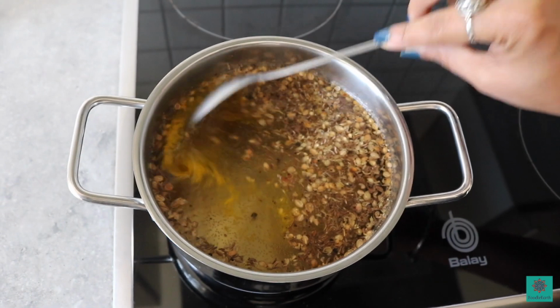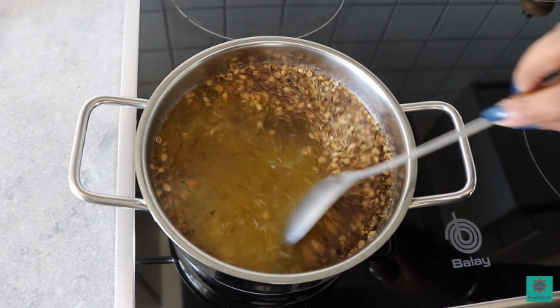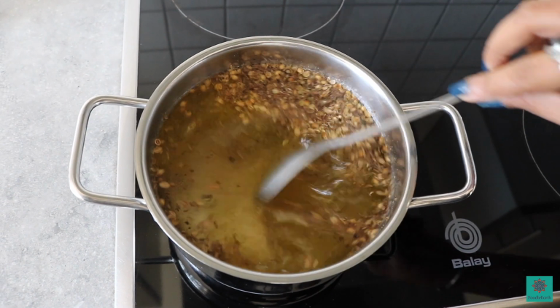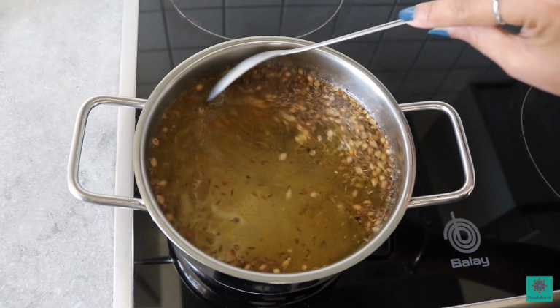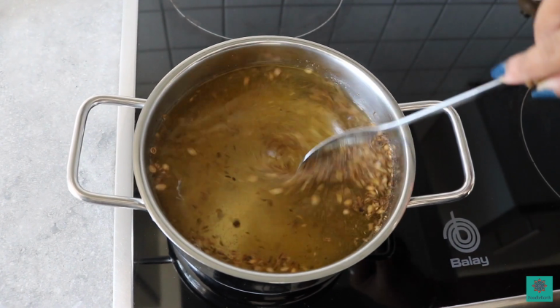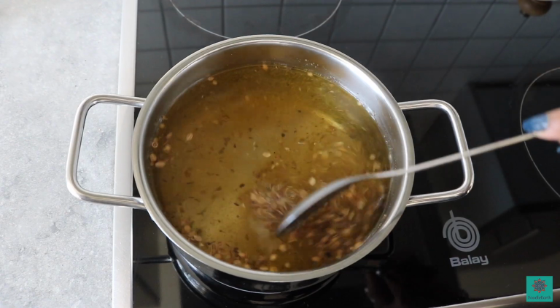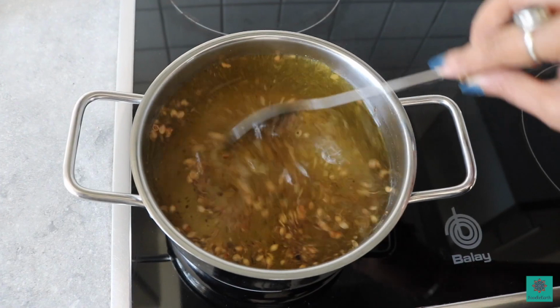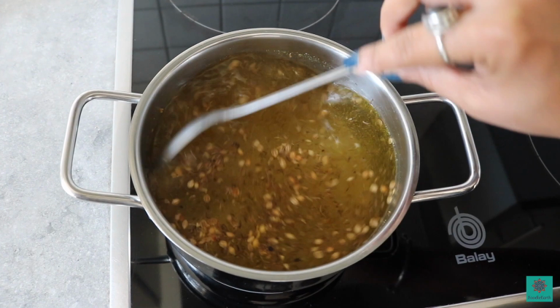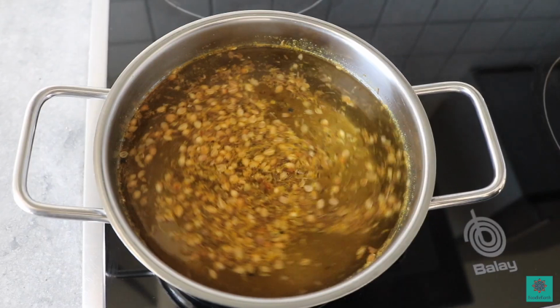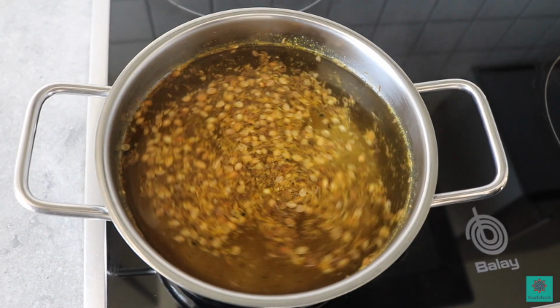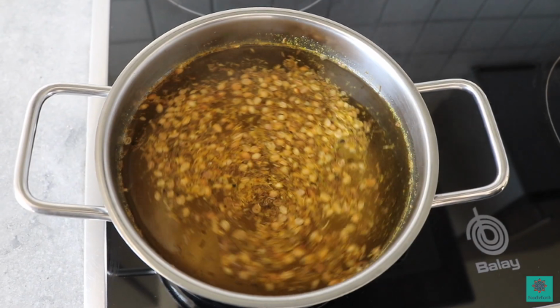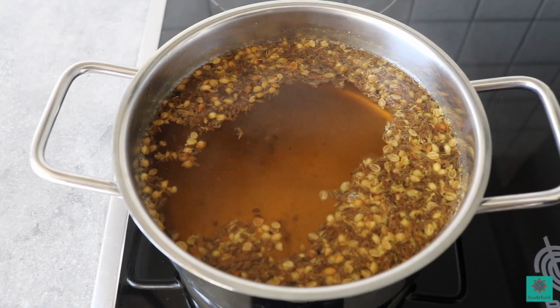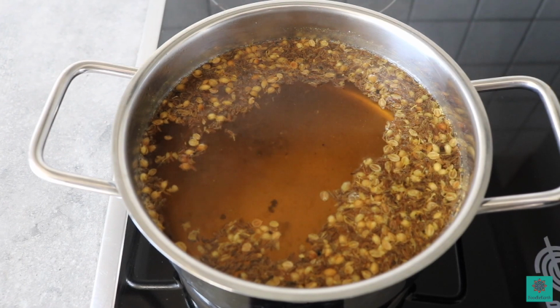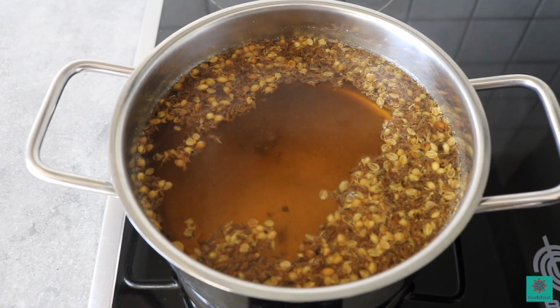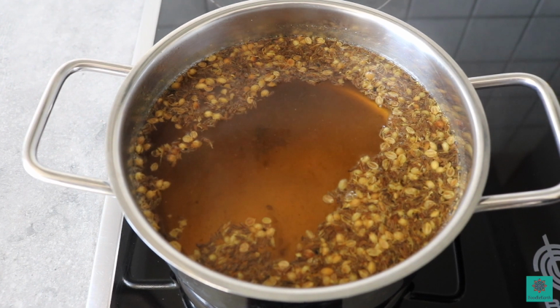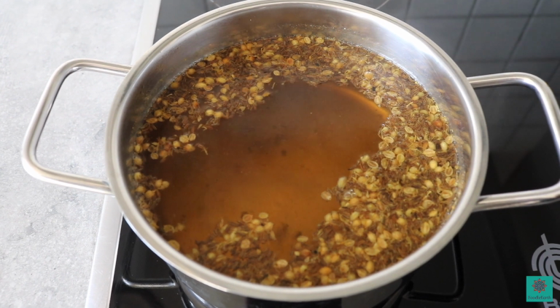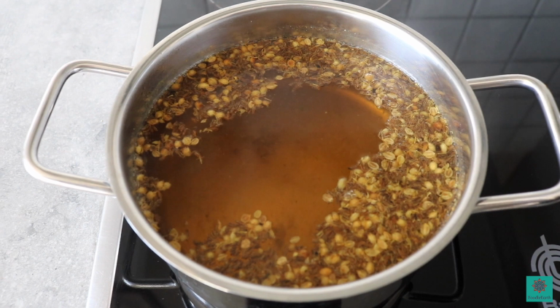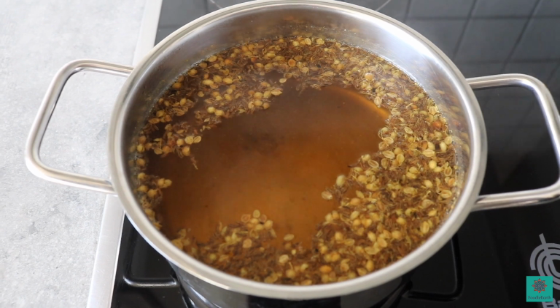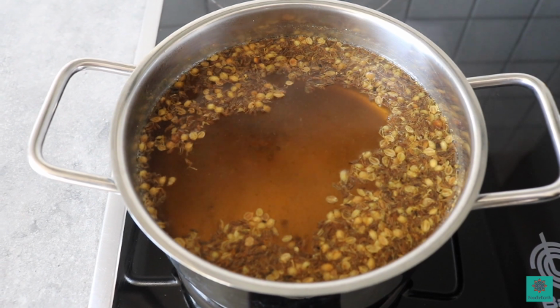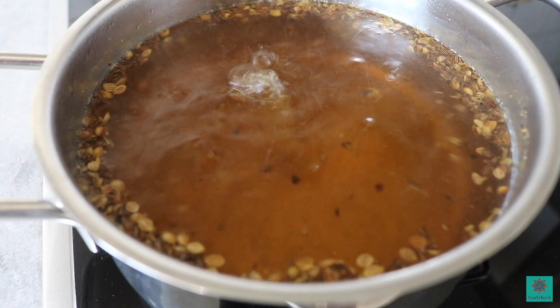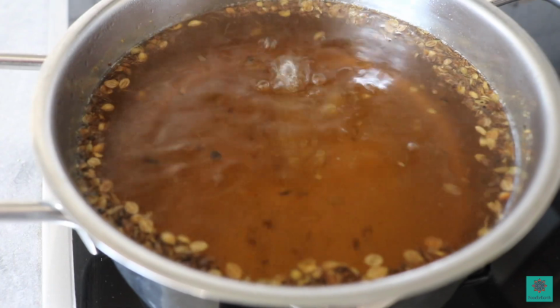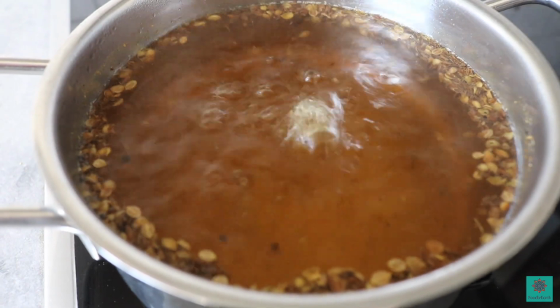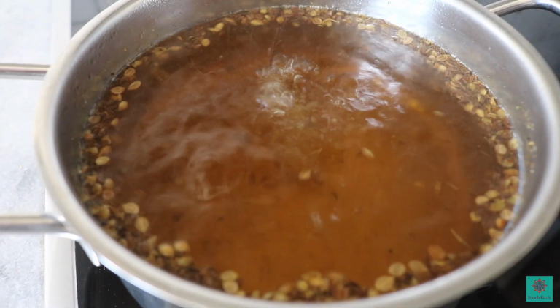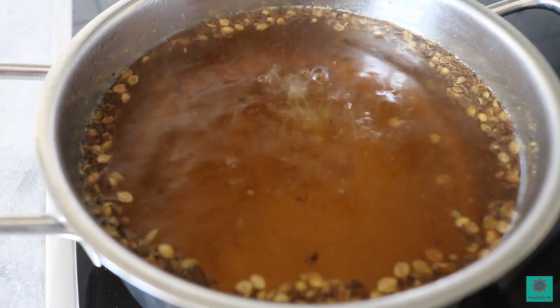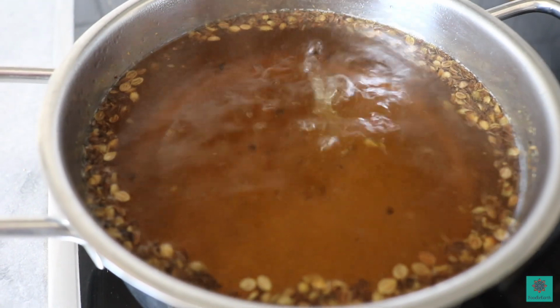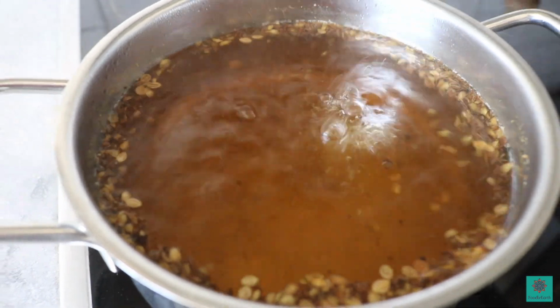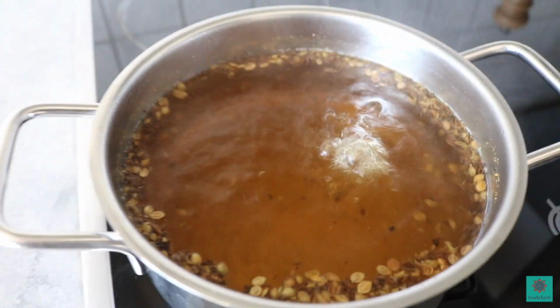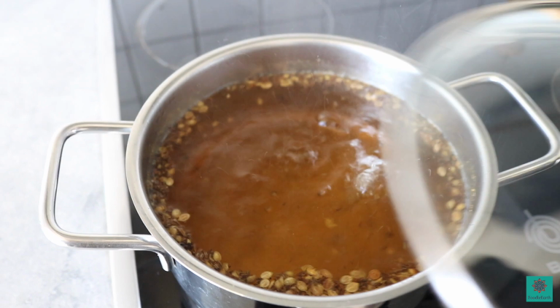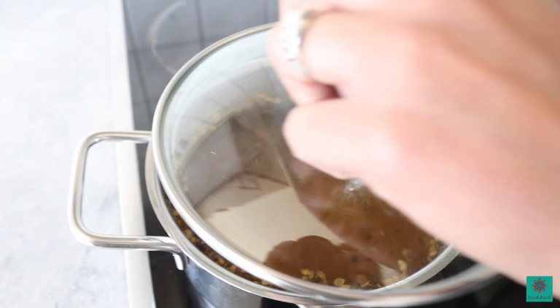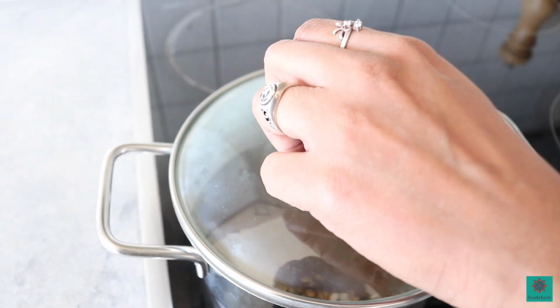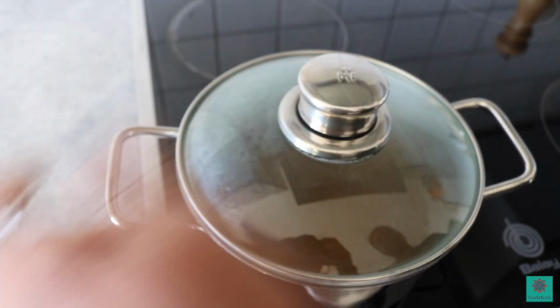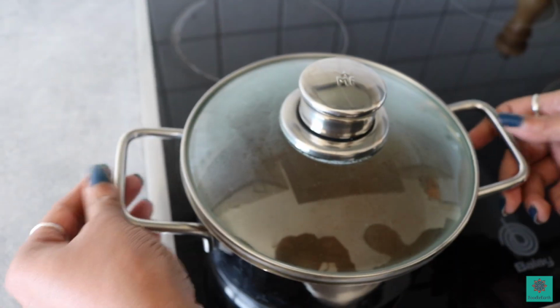Mix everything and let the water boil. Once the water starts boiling, switch off the stove and close the saucepan and keep it aside.